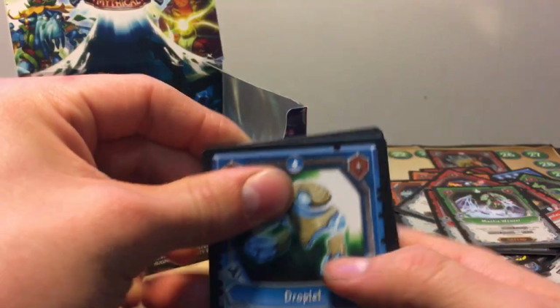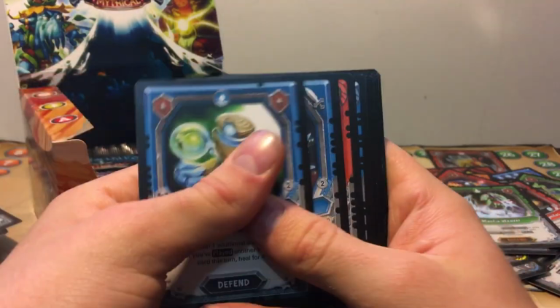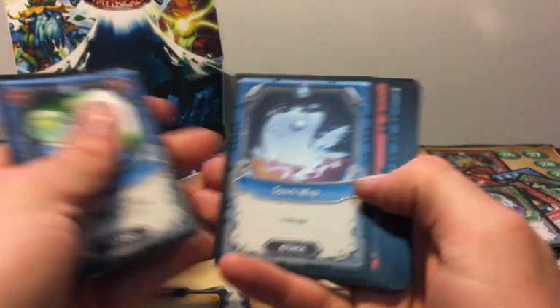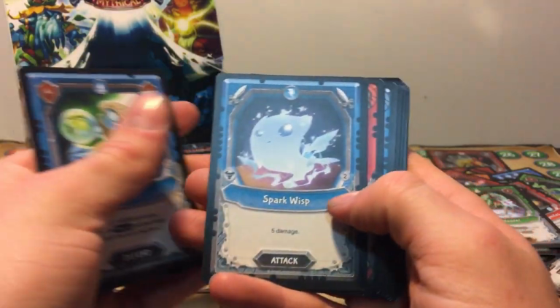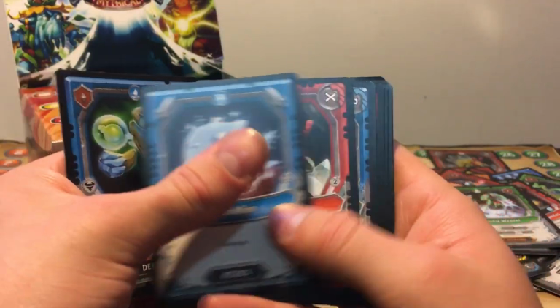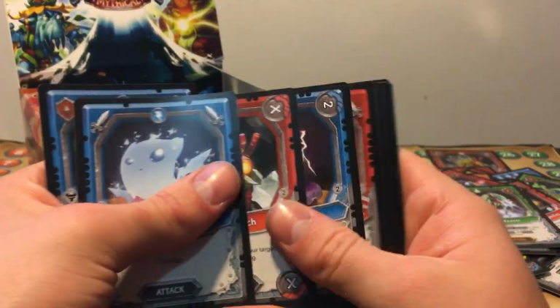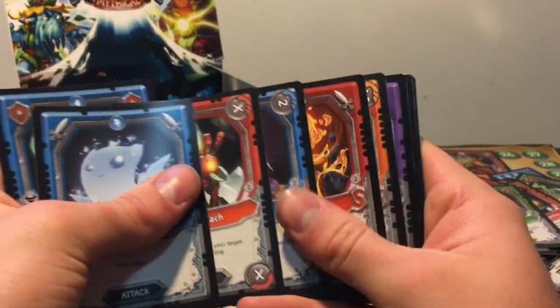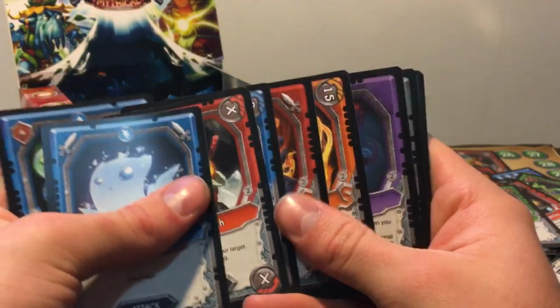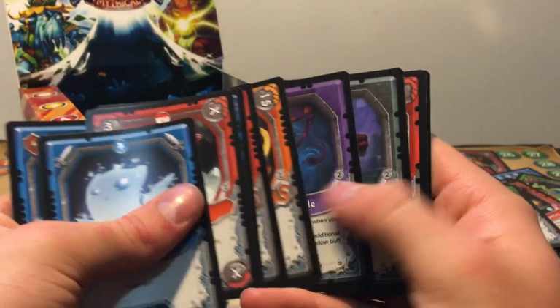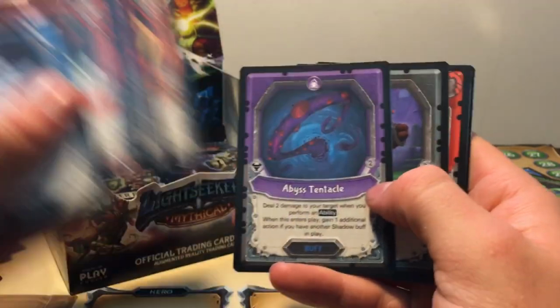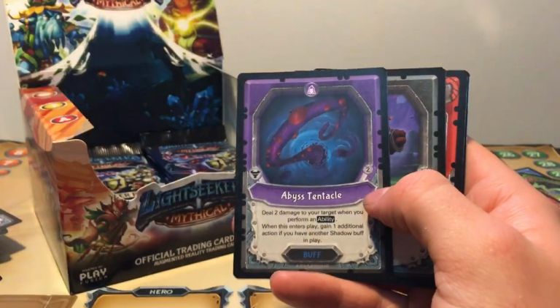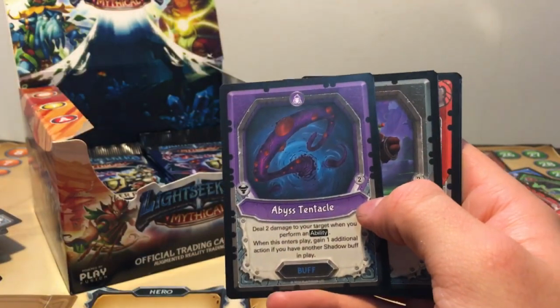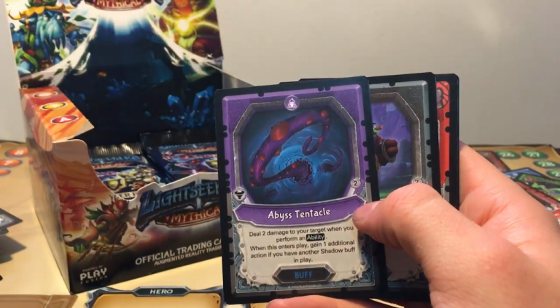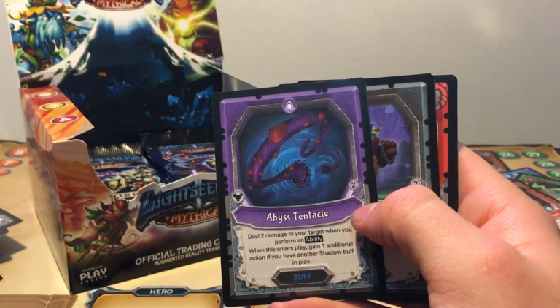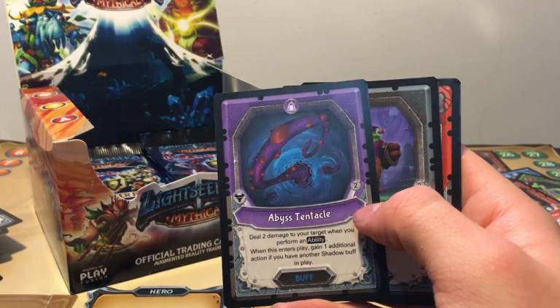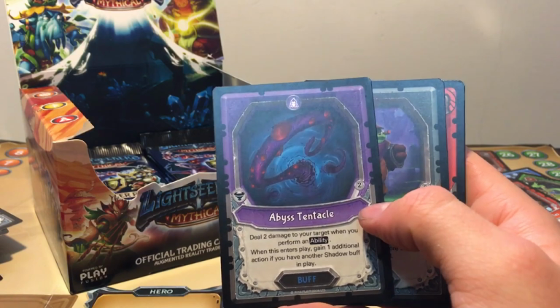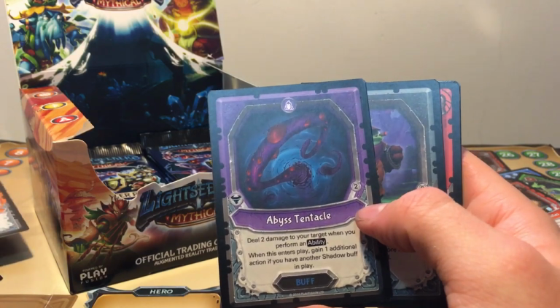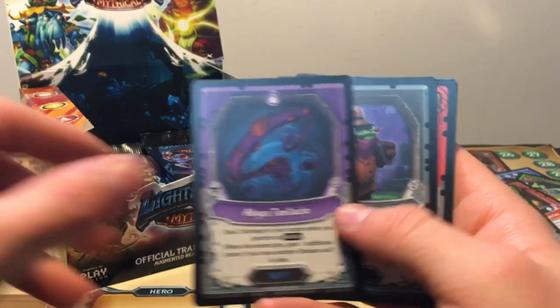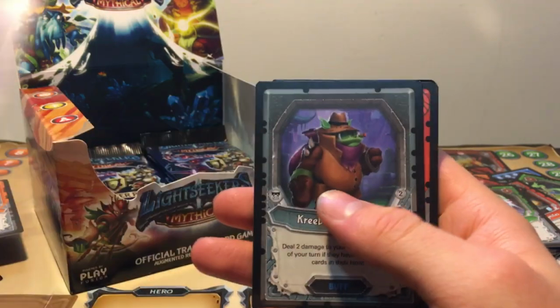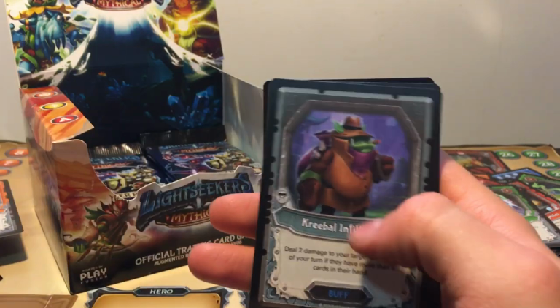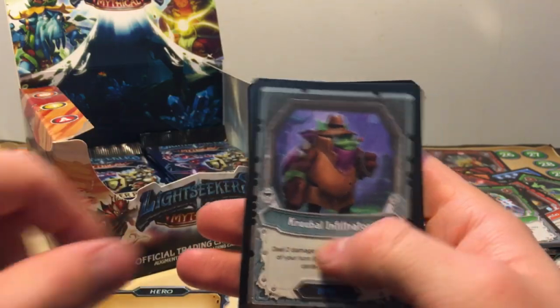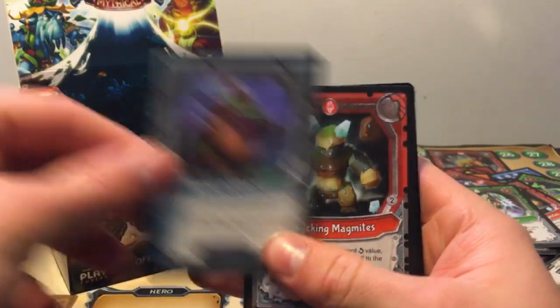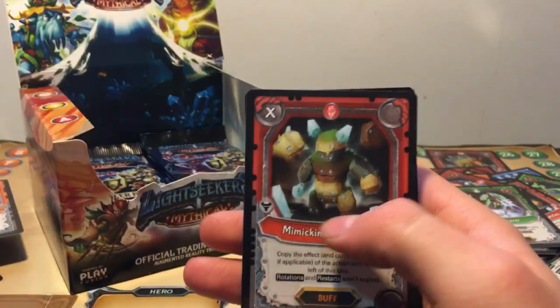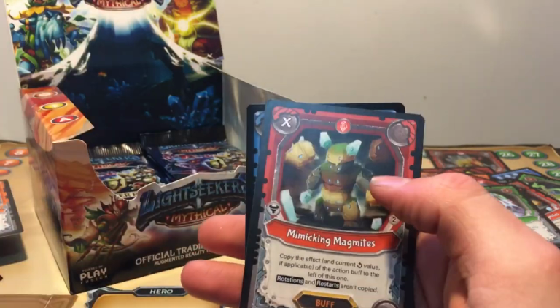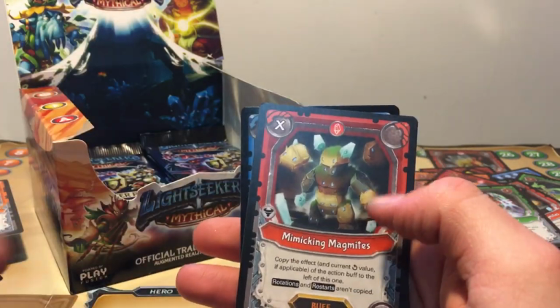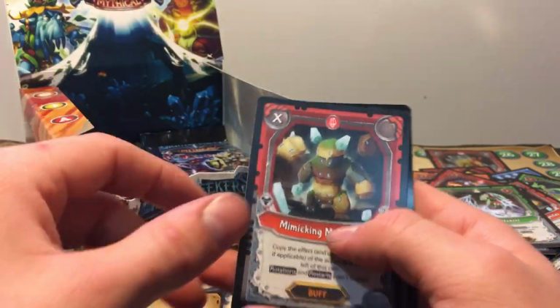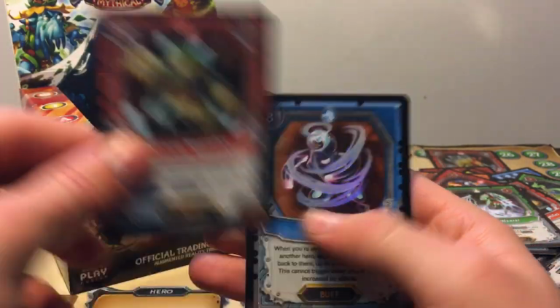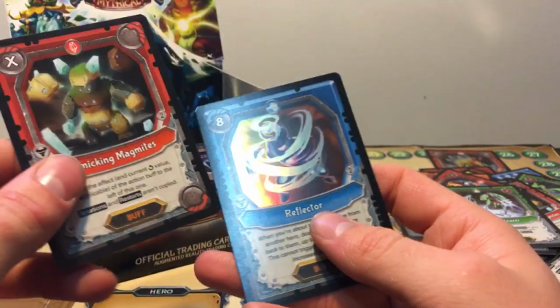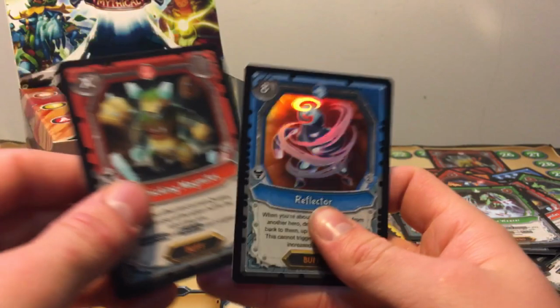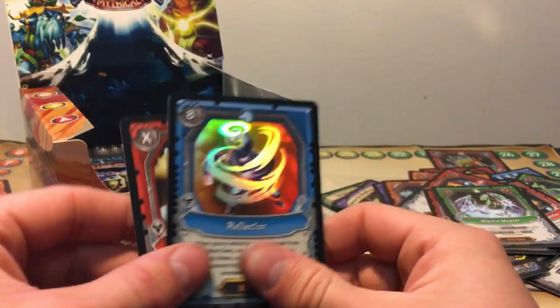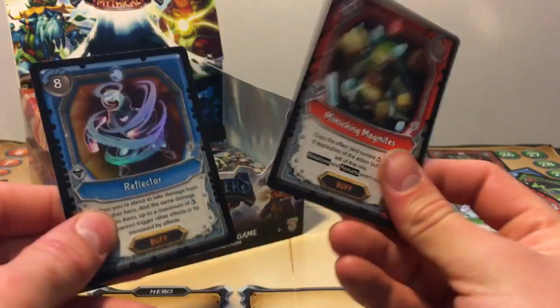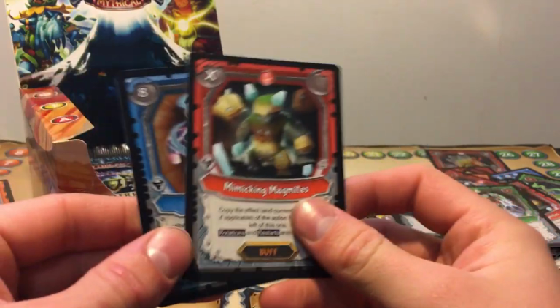So we got a Droplet. Abyss Tentacle, Creeple Infiltrator, Mookie Magma — not a bad card — and a Foil Reflector. Not bad.